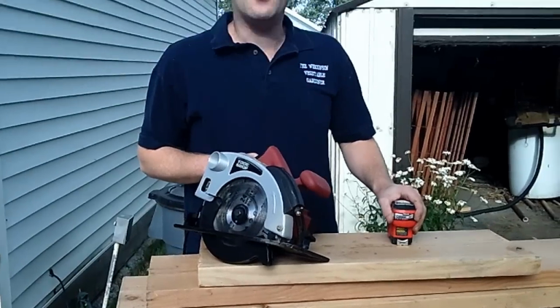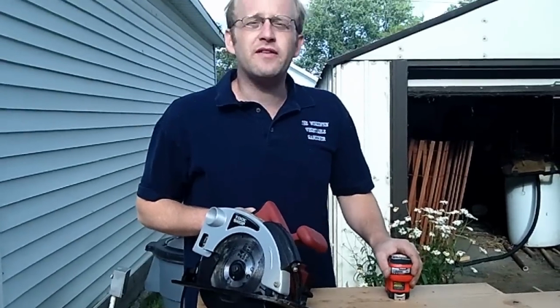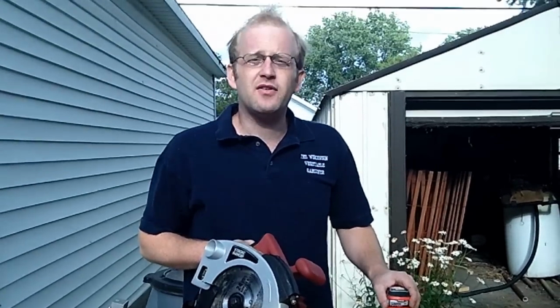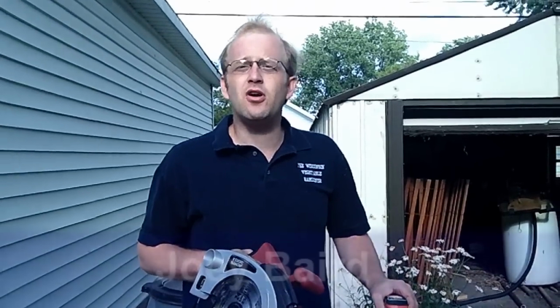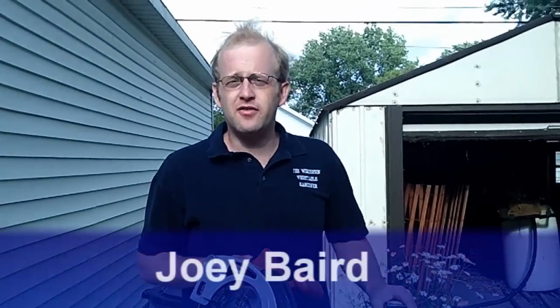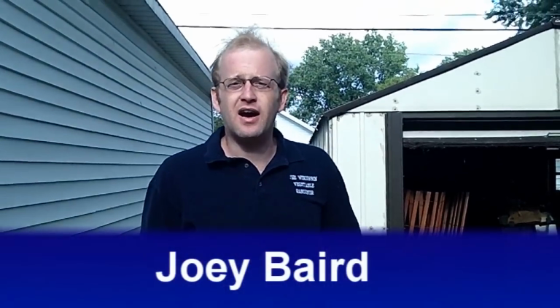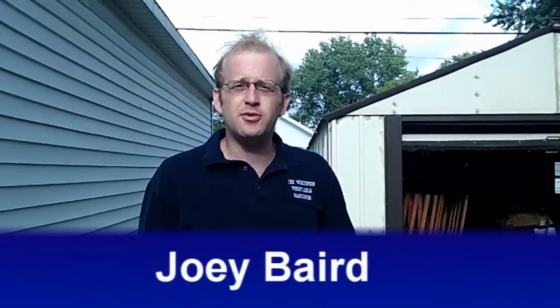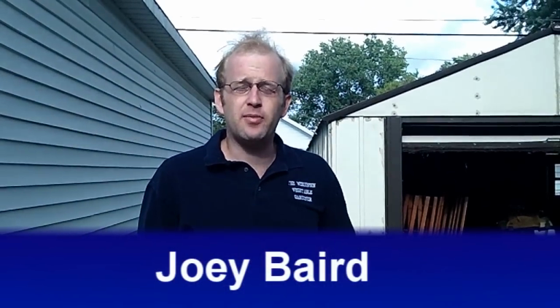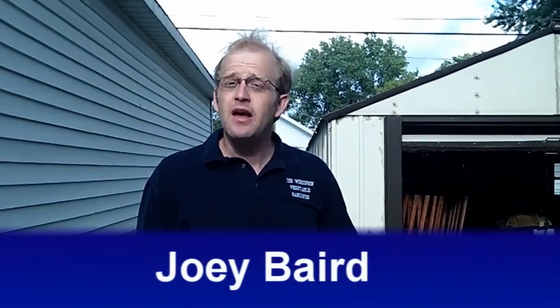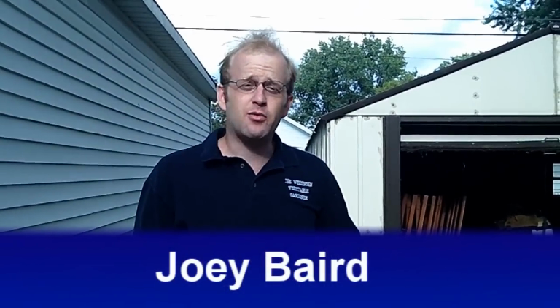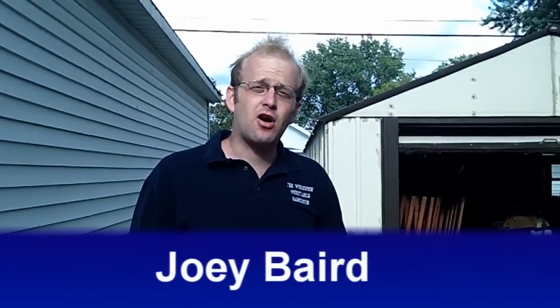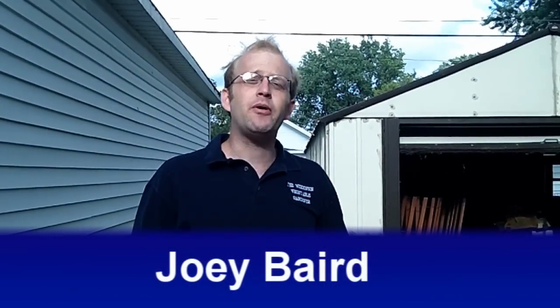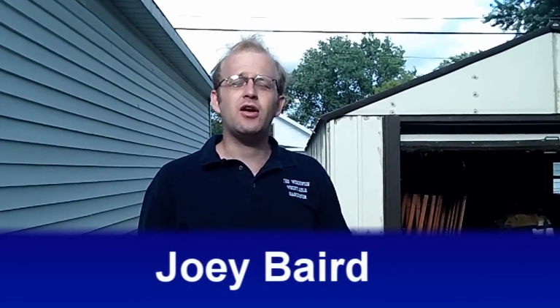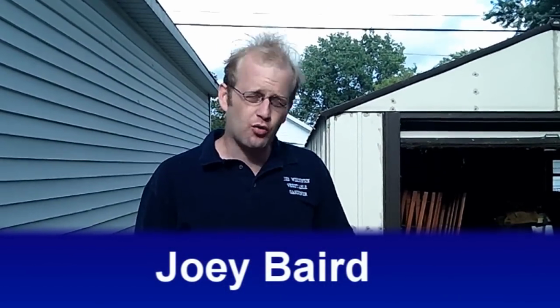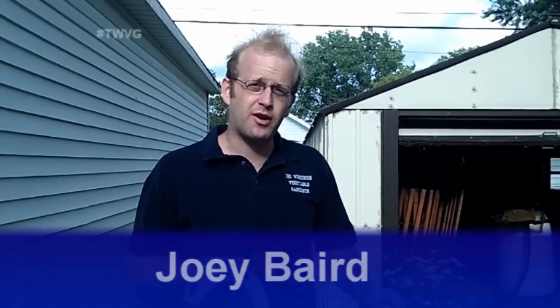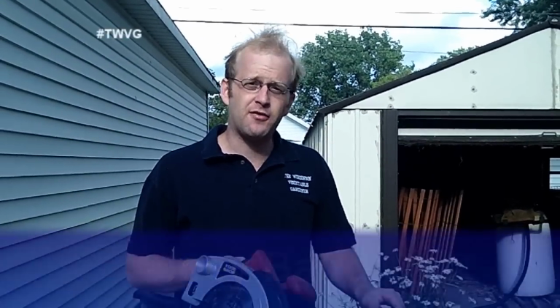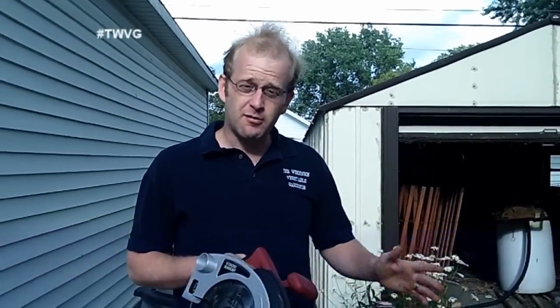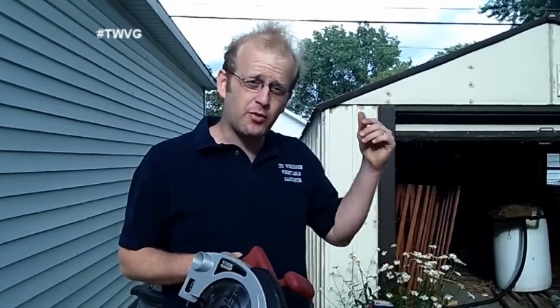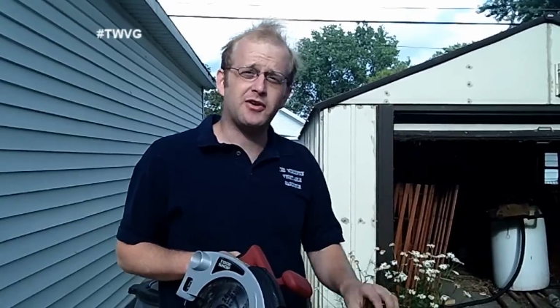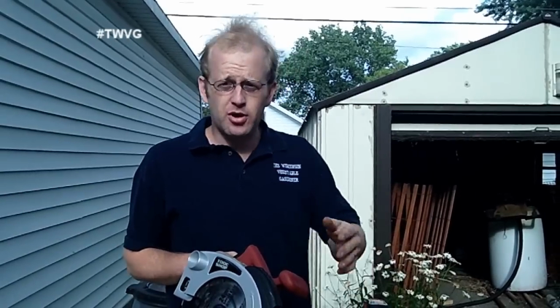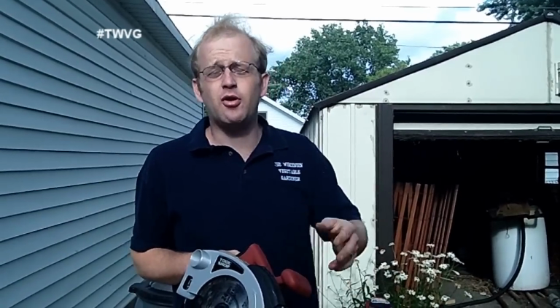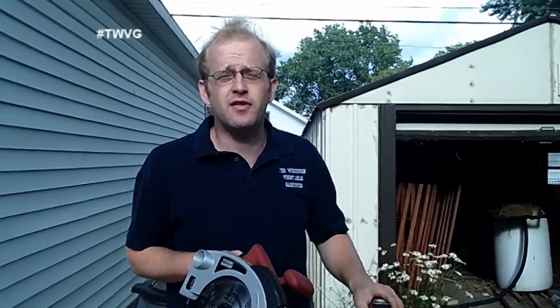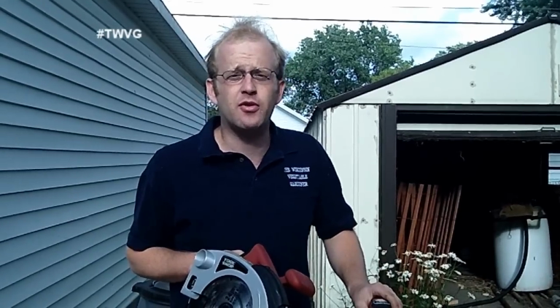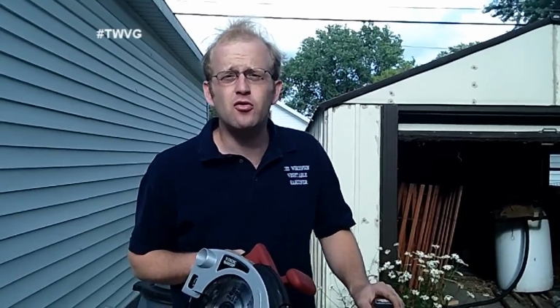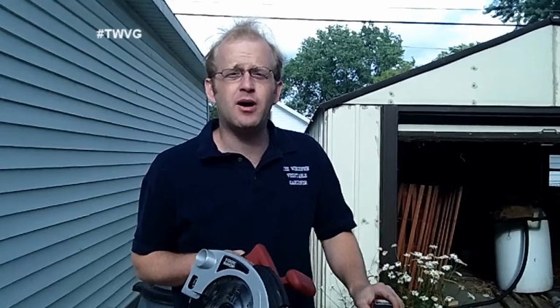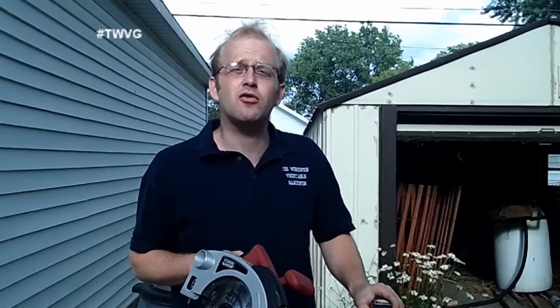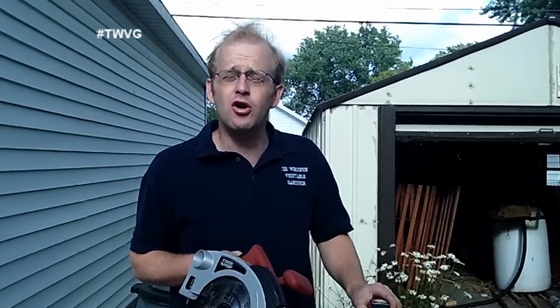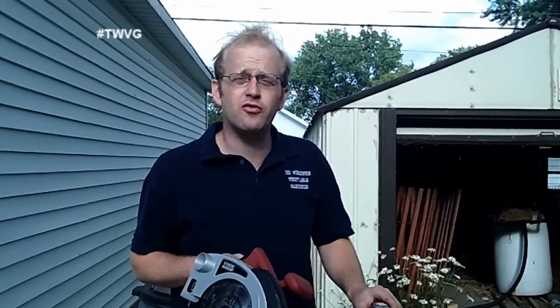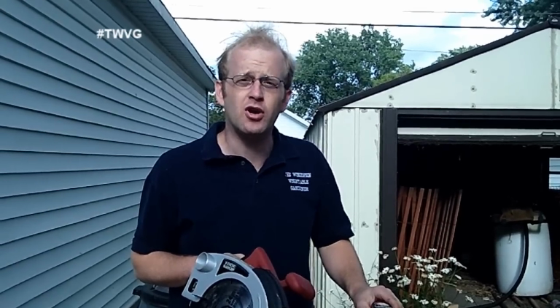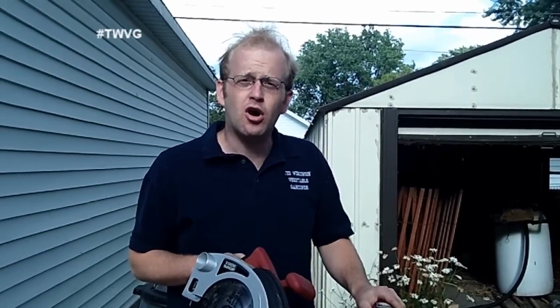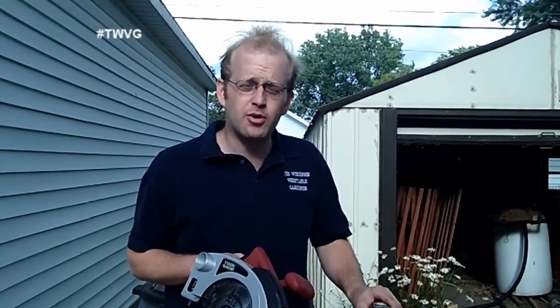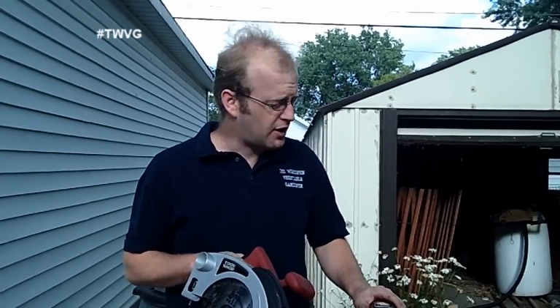Welcome to the Wisconsin Vegetable Gardener Extra. I'm Joy Barrett. Today we're in the garden and we're building a cold frame out of some lumber we had in the shed, but you could purchase lumber from your local big box store, hardware store, or lumber yard.